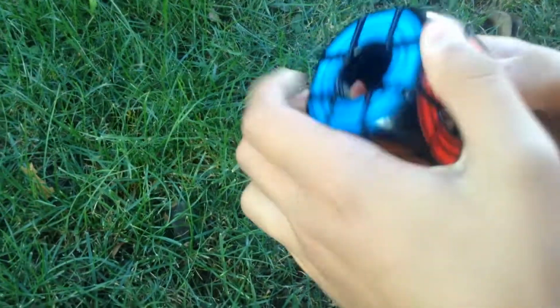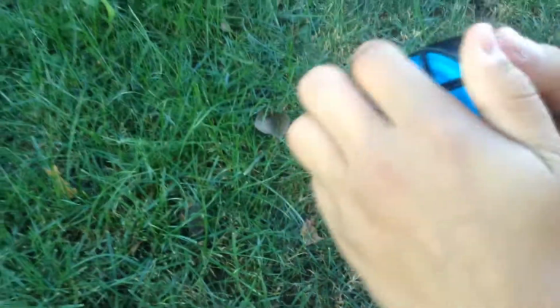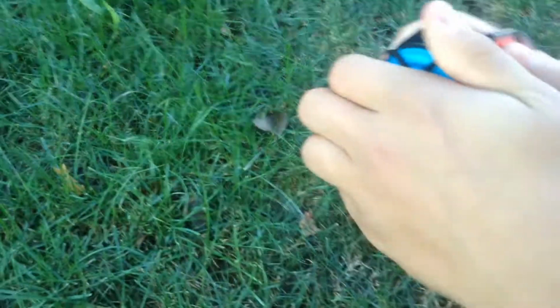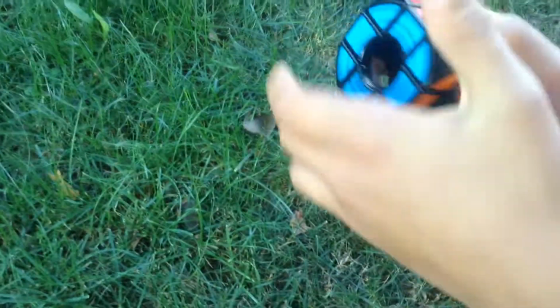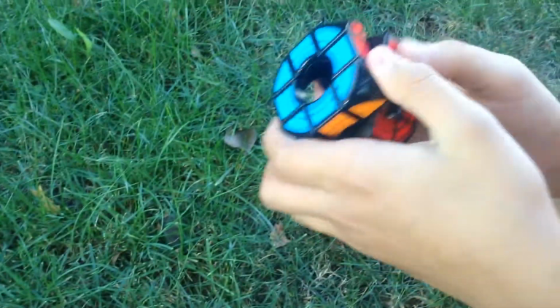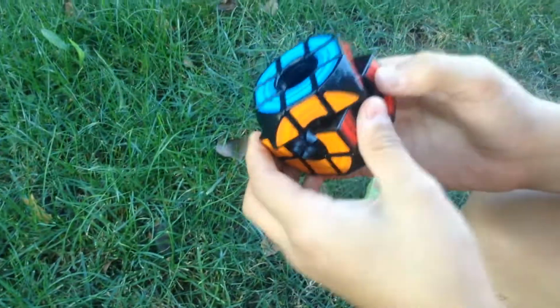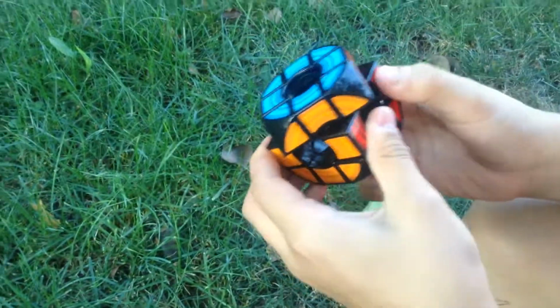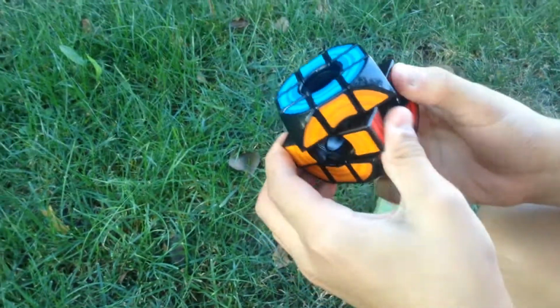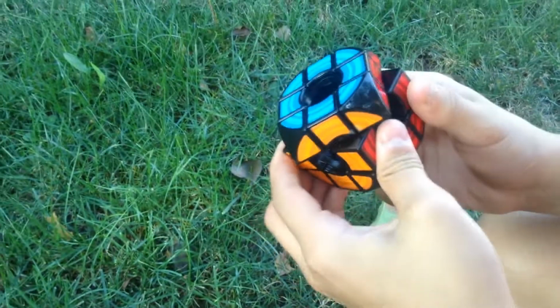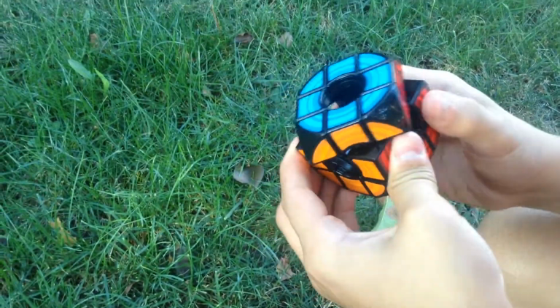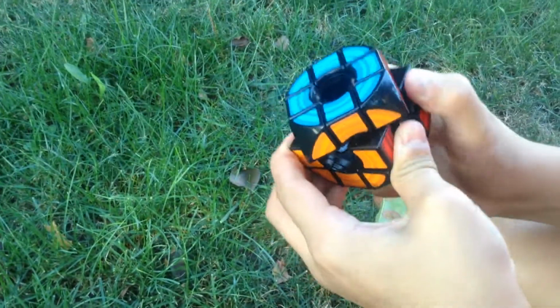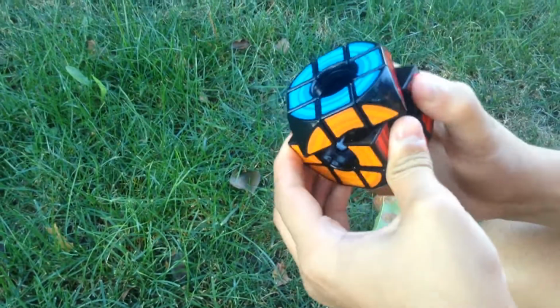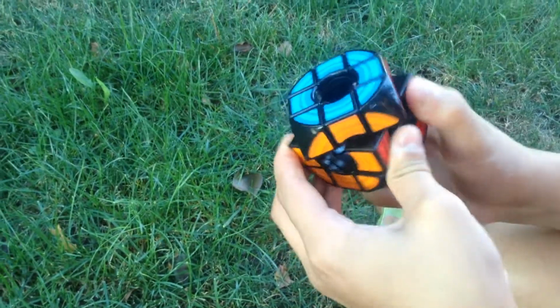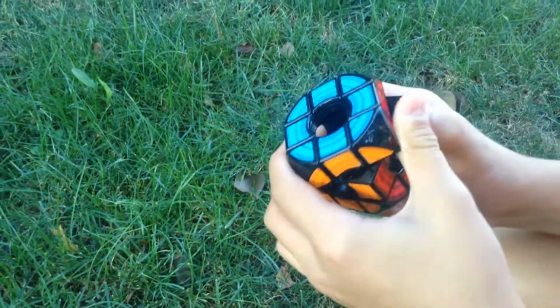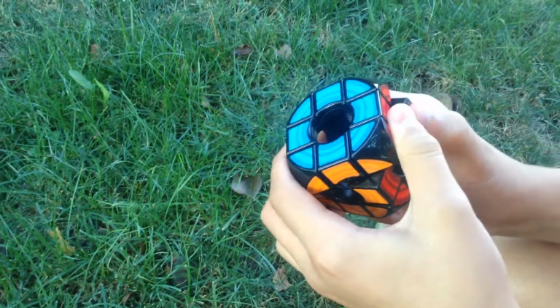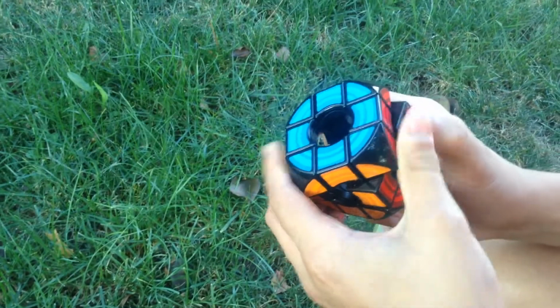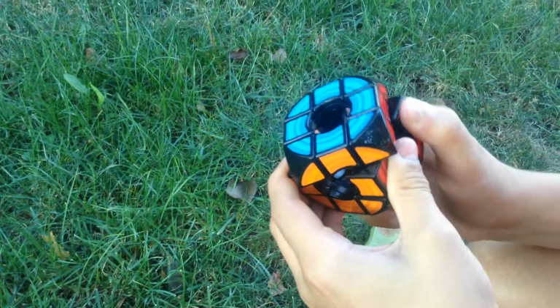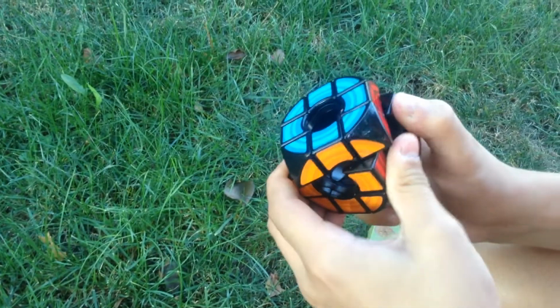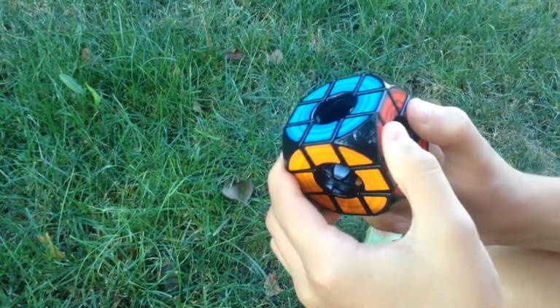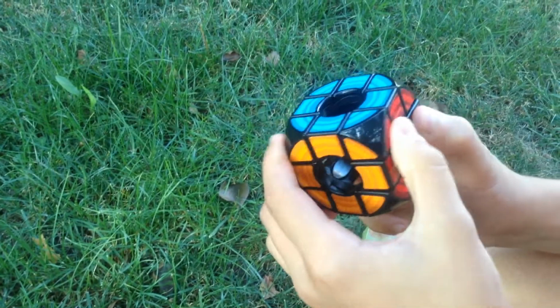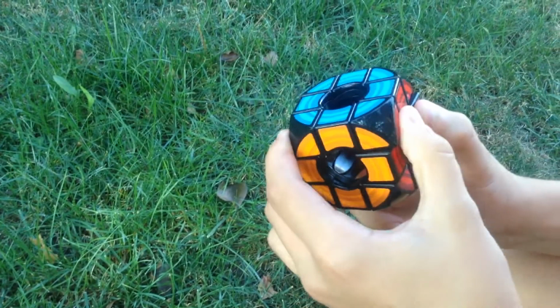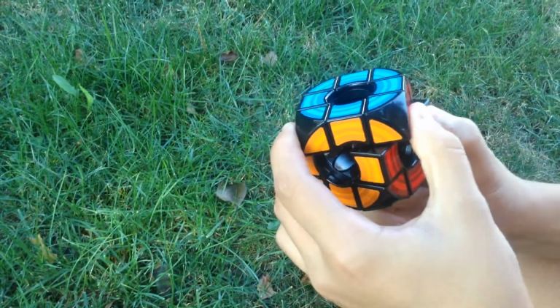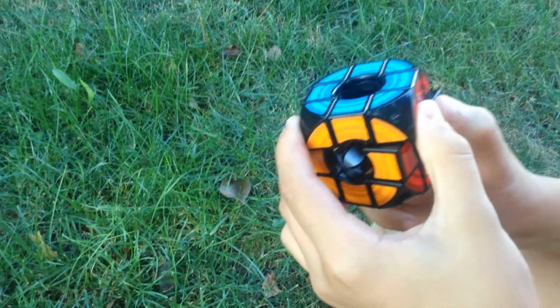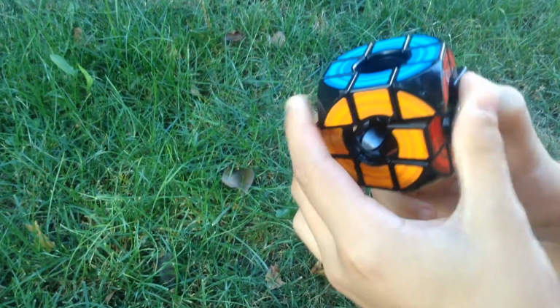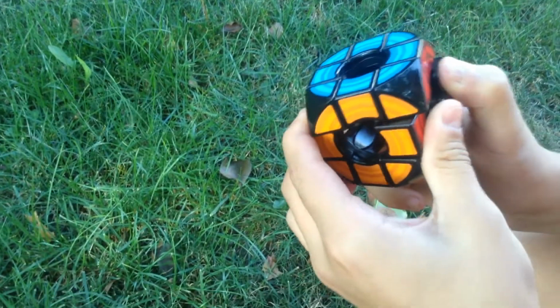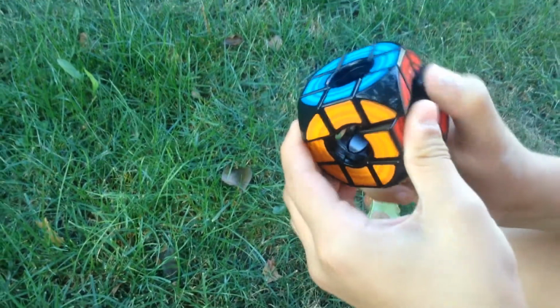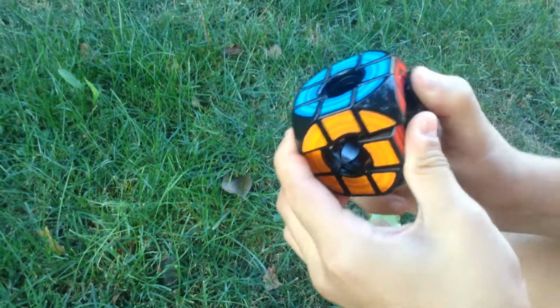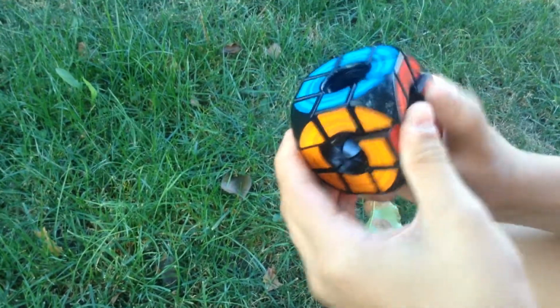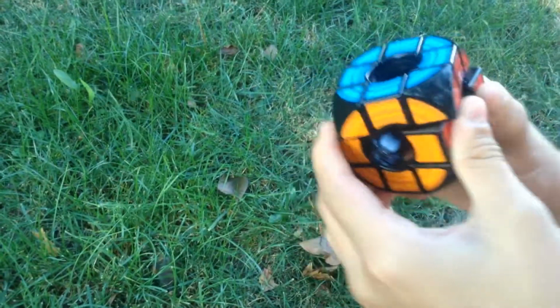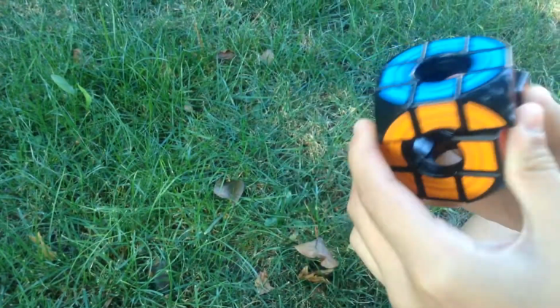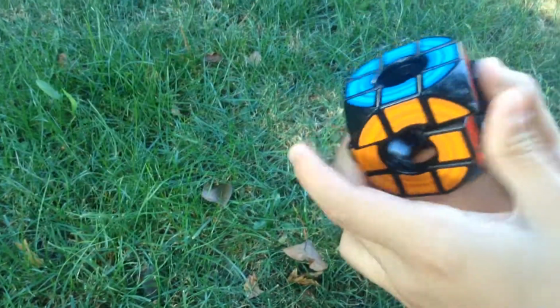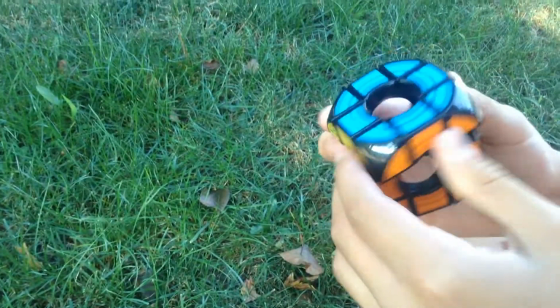Let's see if it cuts corners. And no, it cannot. A little bit? No, you can't cut corners at all.